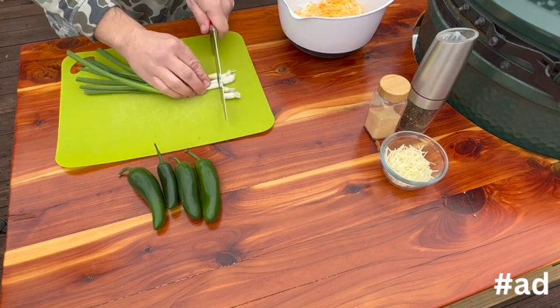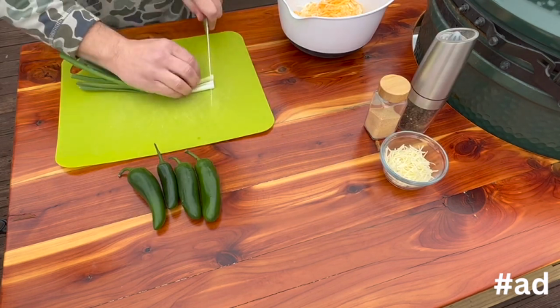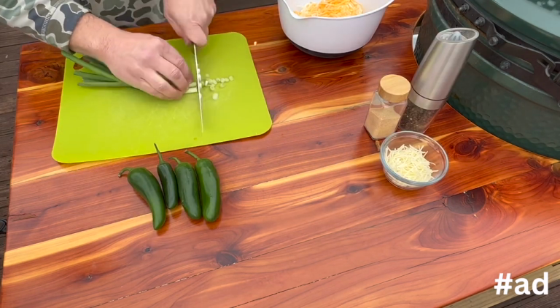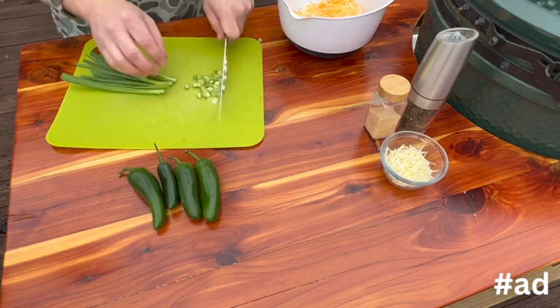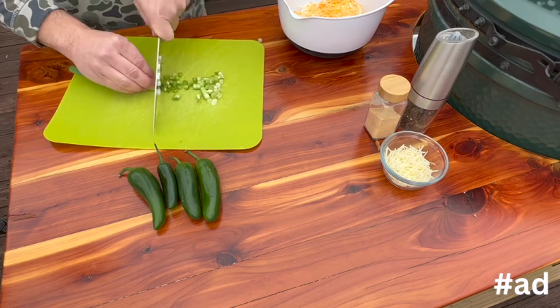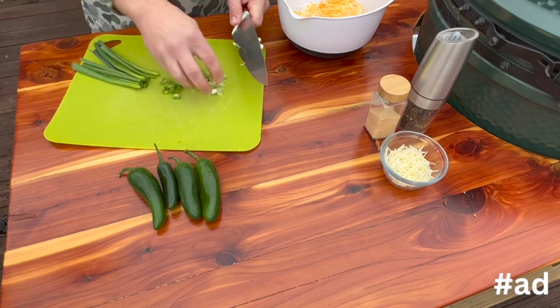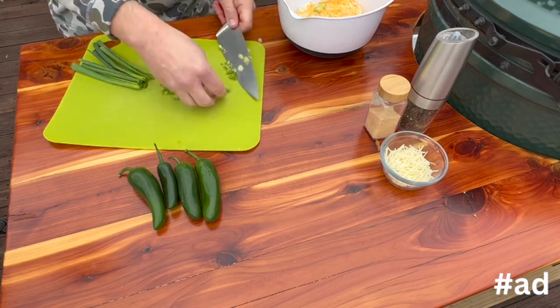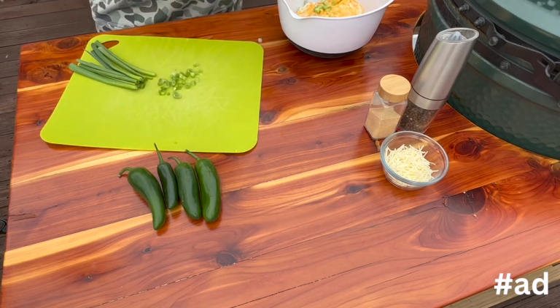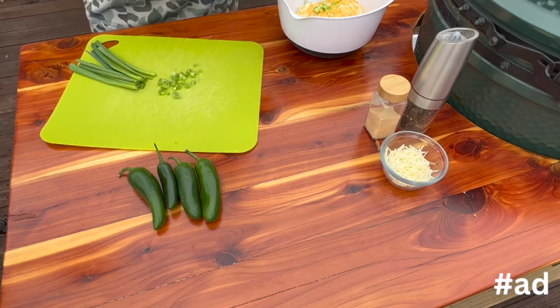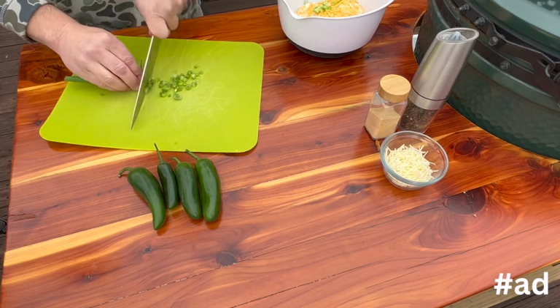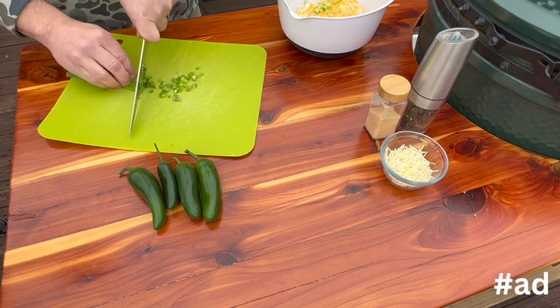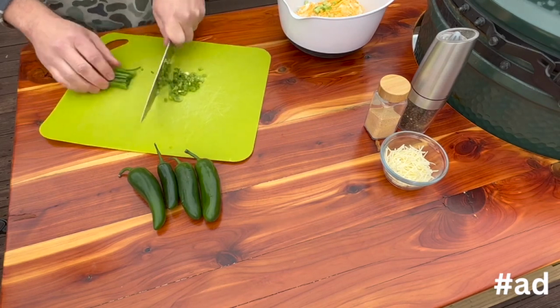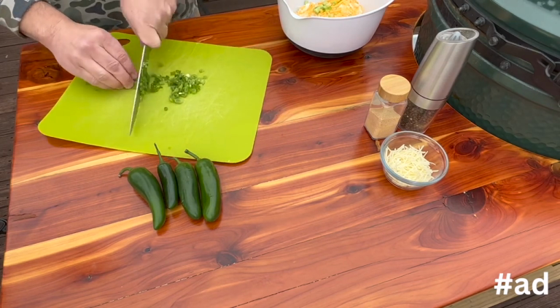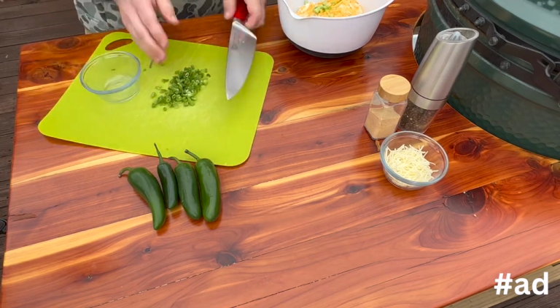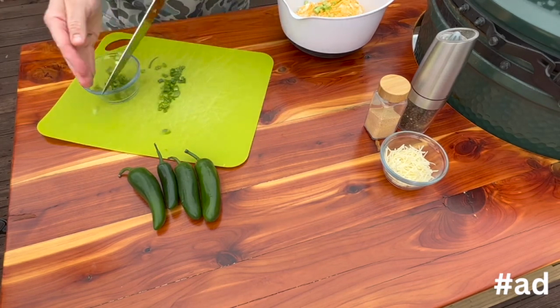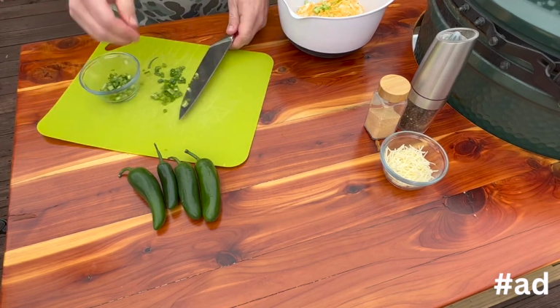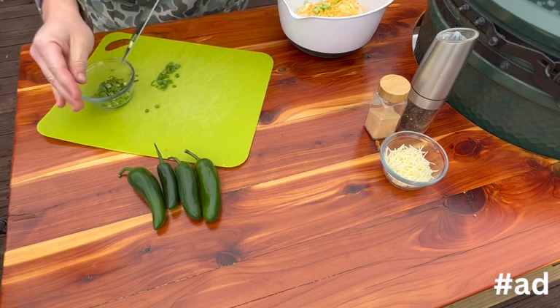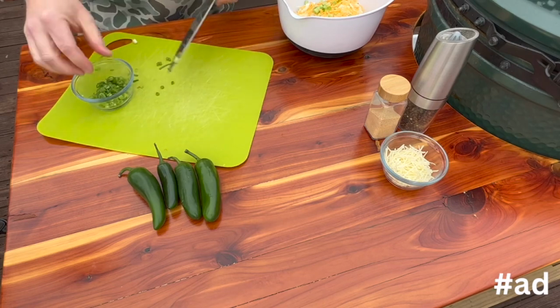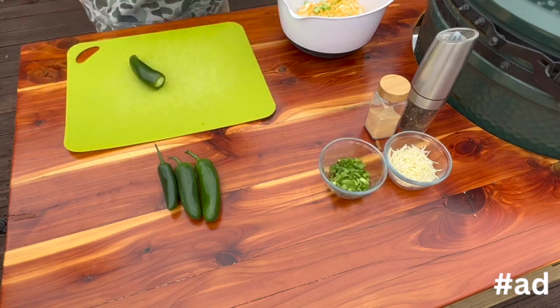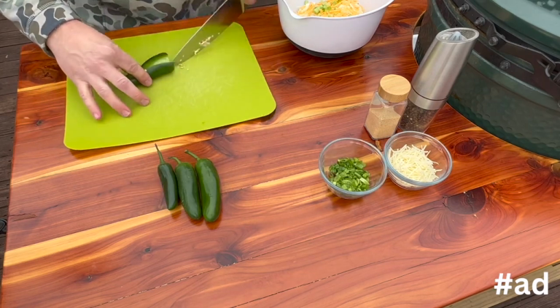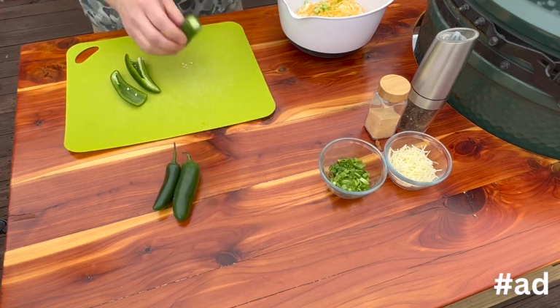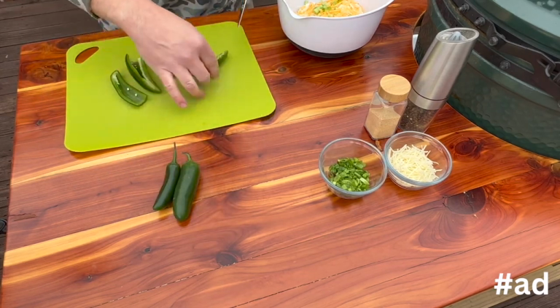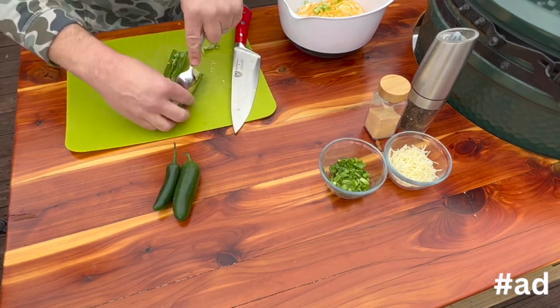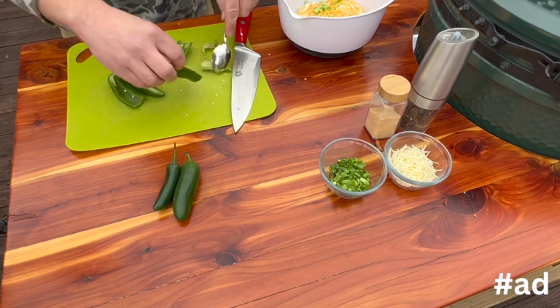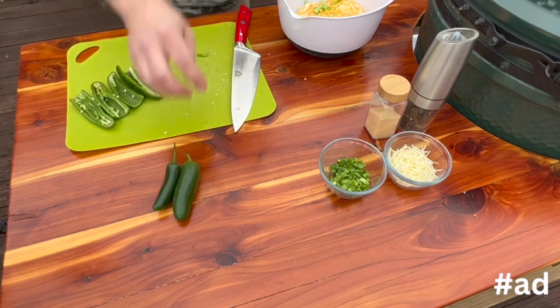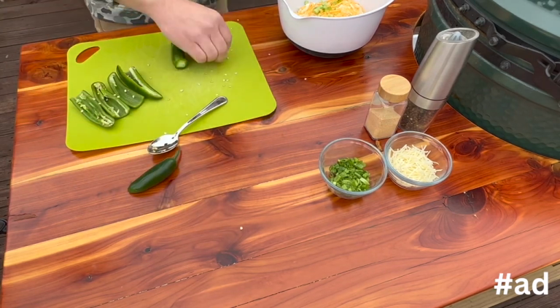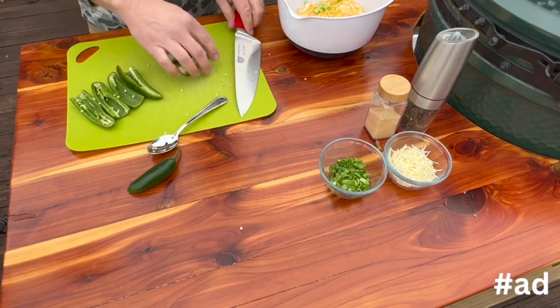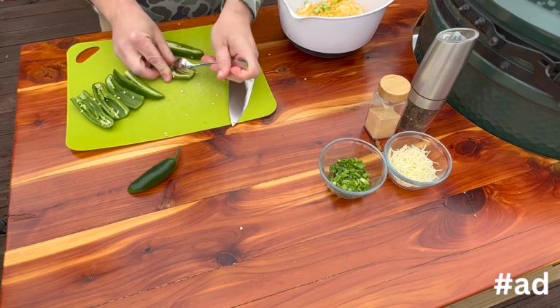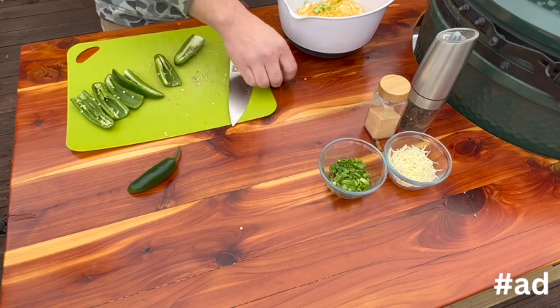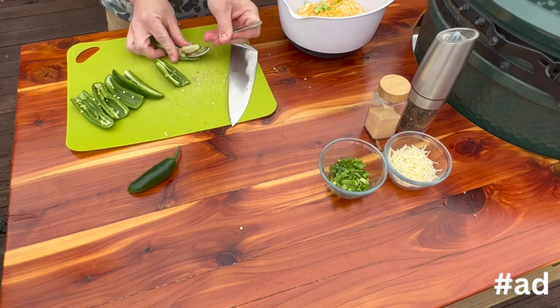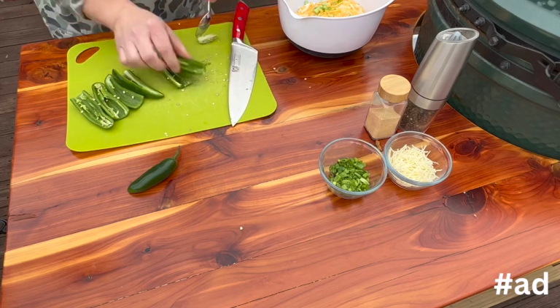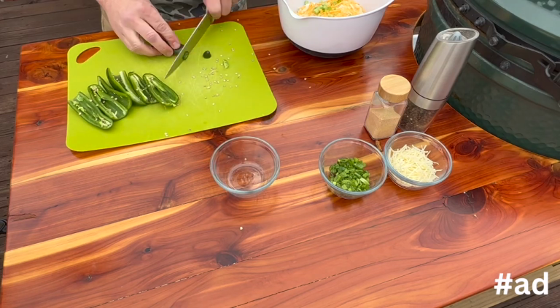Now I need to cut up the vegetables. I'm going to start with a green onion, slicing some to go inside the dip and some more to go on top as a garnish. Now moving on to the jalapeños — I cut off the stem, slice them in half, and then use a spoon to get most of the seeds out to control the heat.